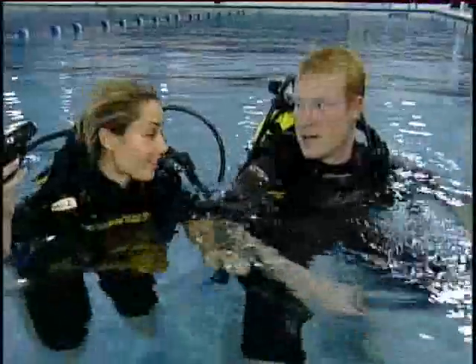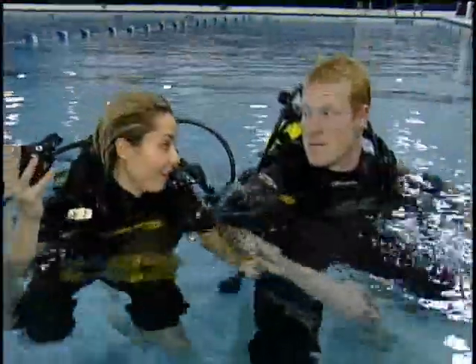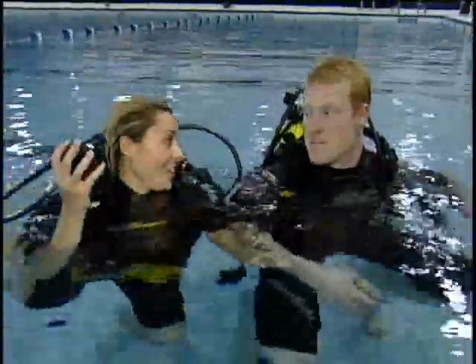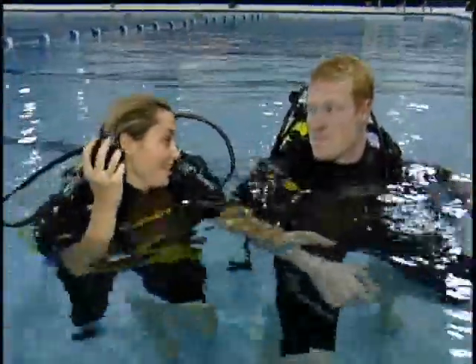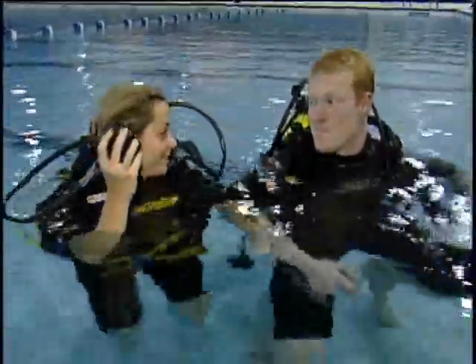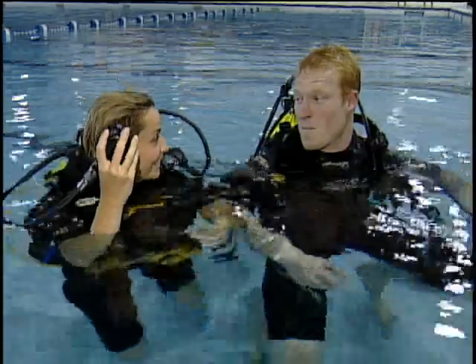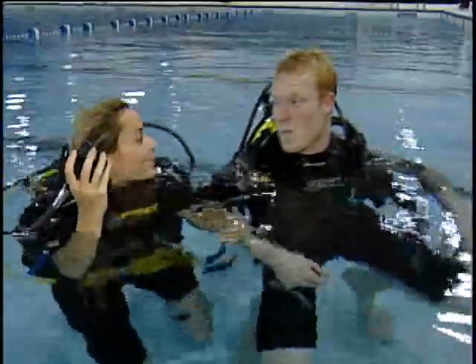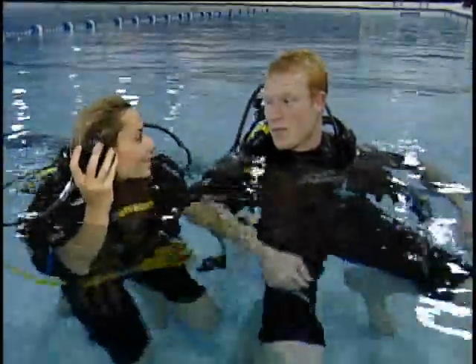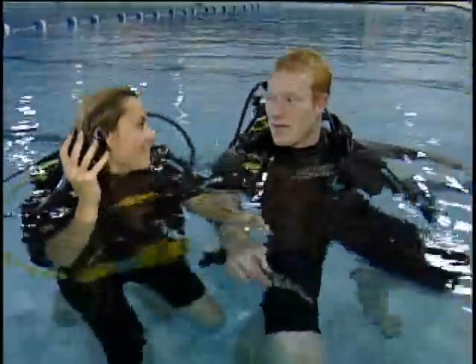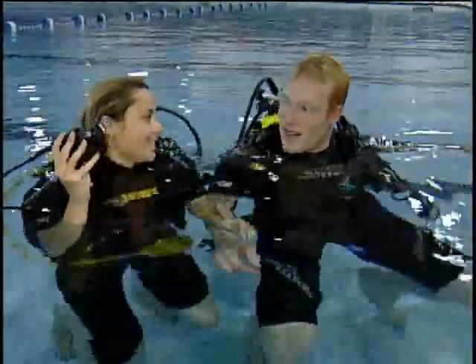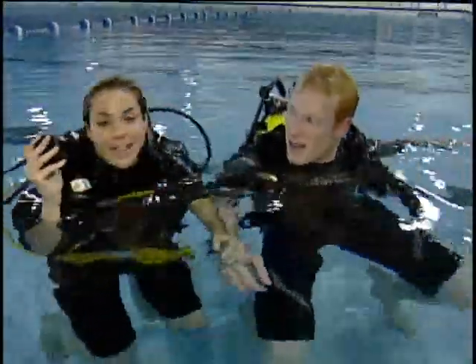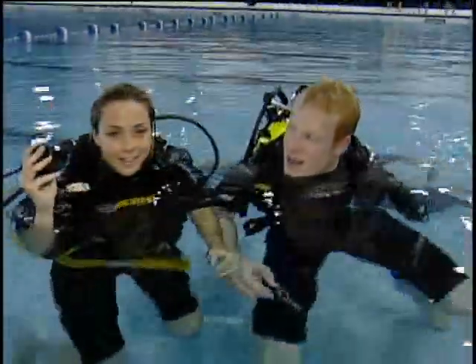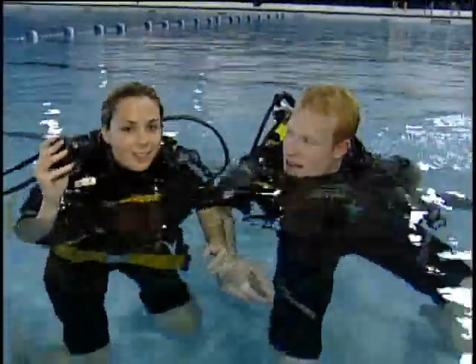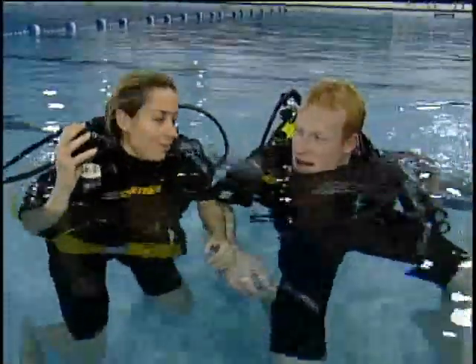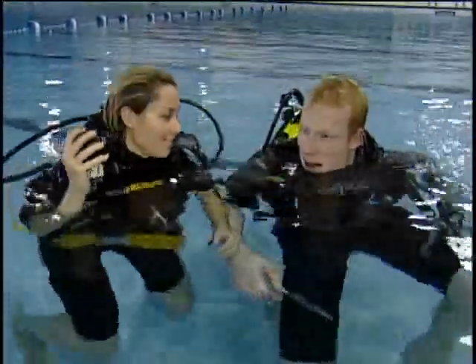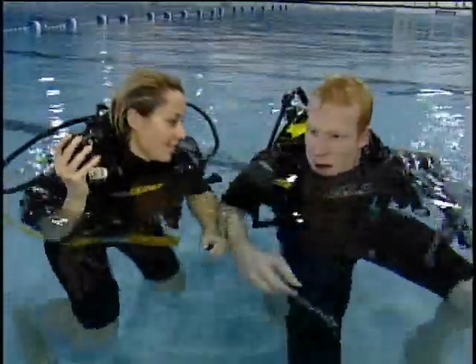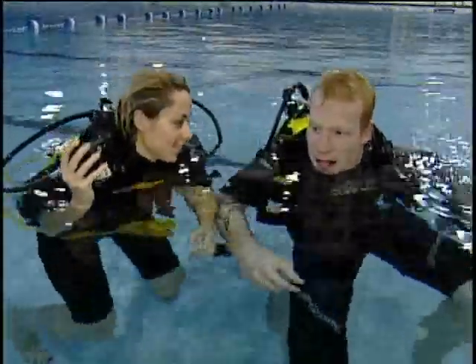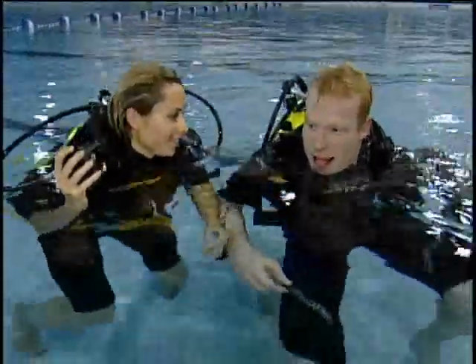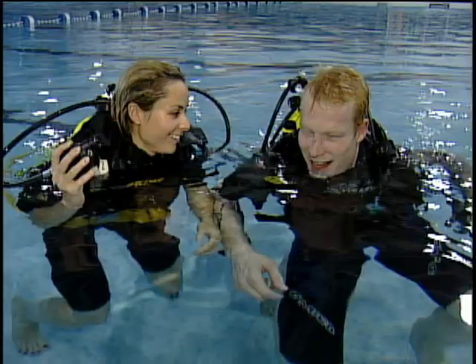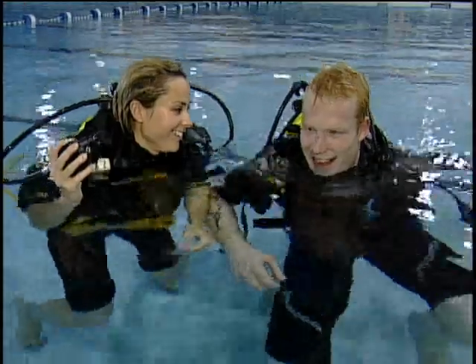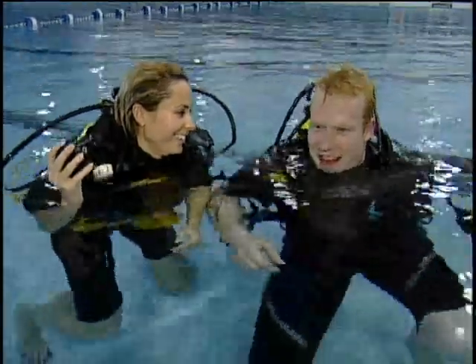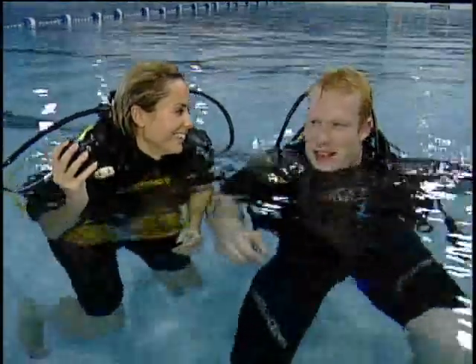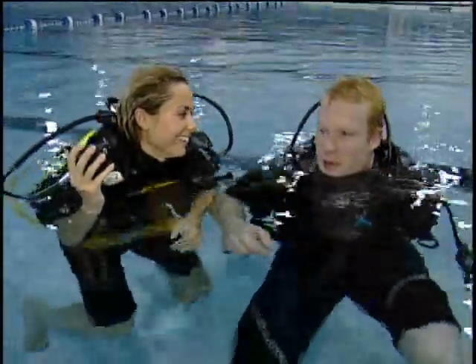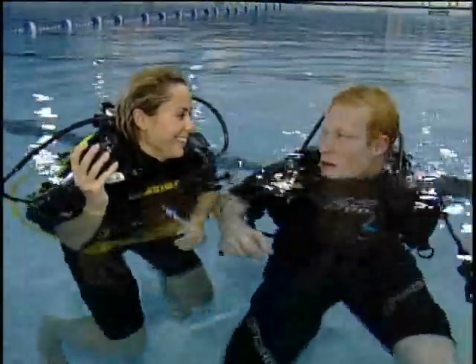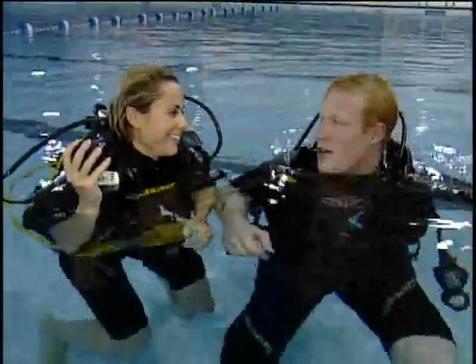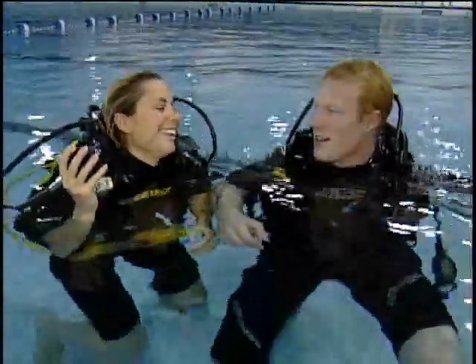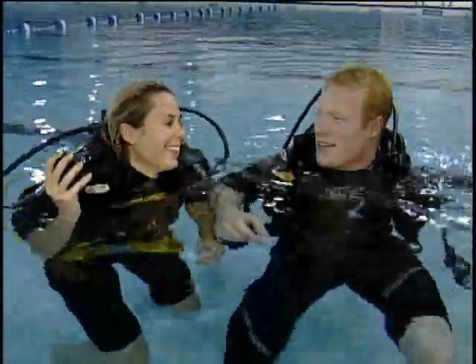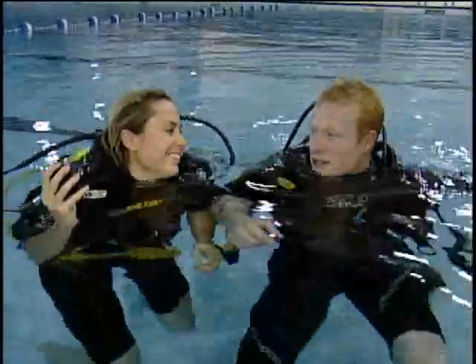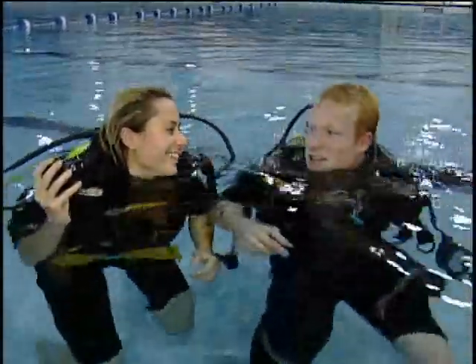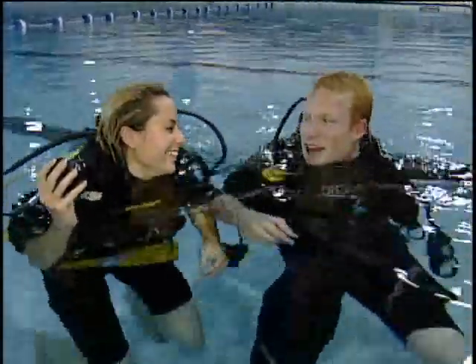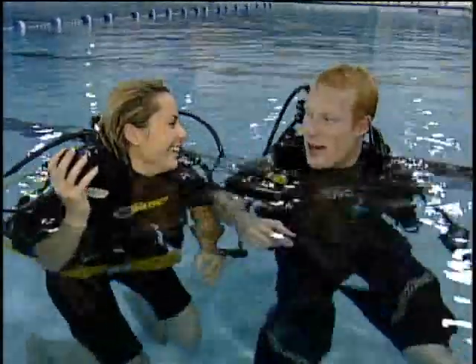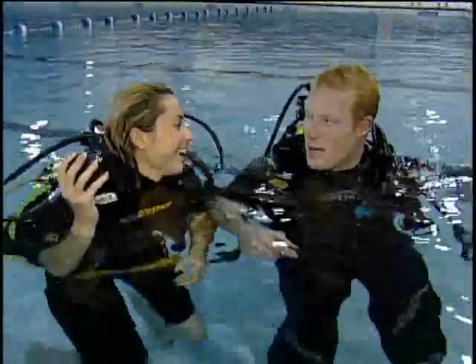Well, that was a lot of fun. Thank you for taking me today — scuba diving, lots of lessons — and I made it, so you're obviously a good teacher. So that'll be my job after hockey. Certified dive trainer.